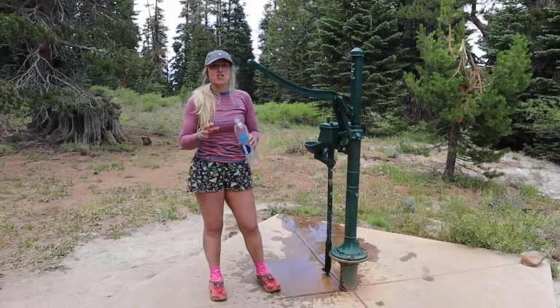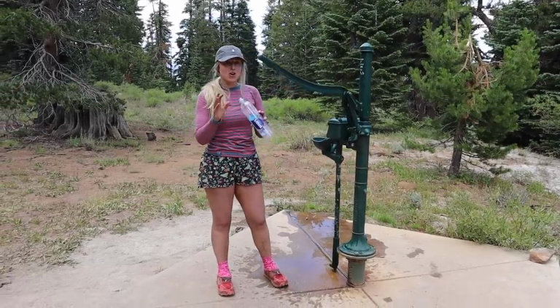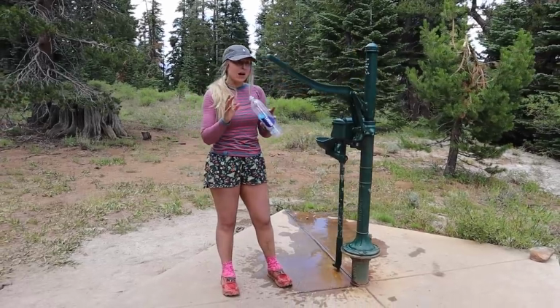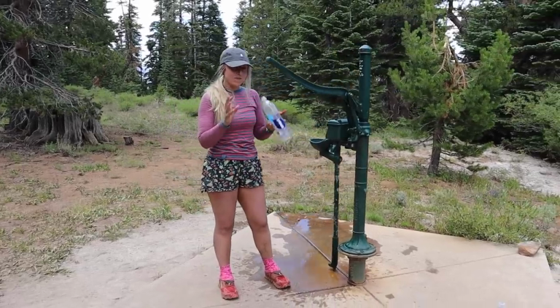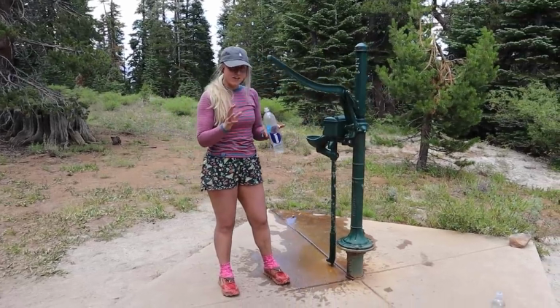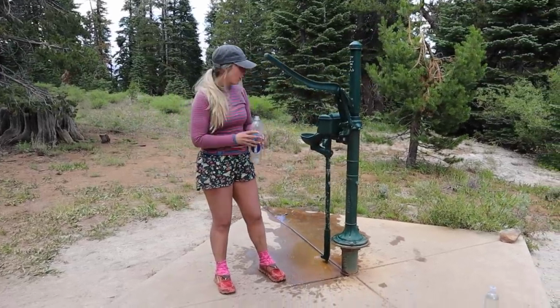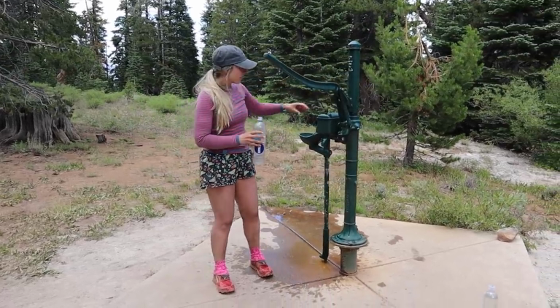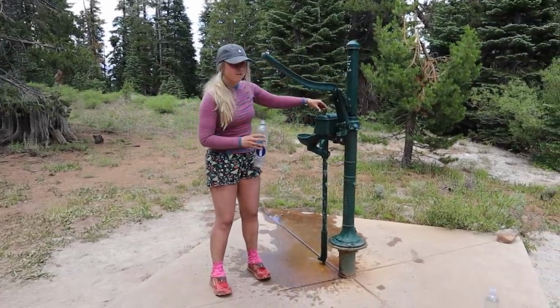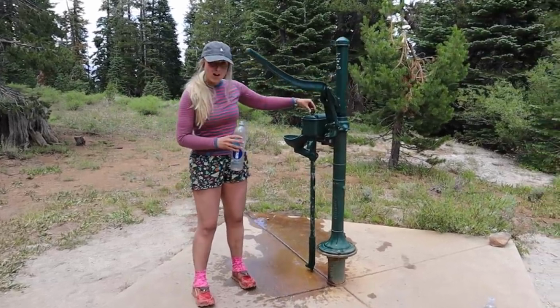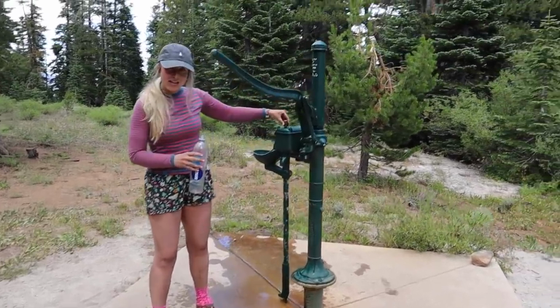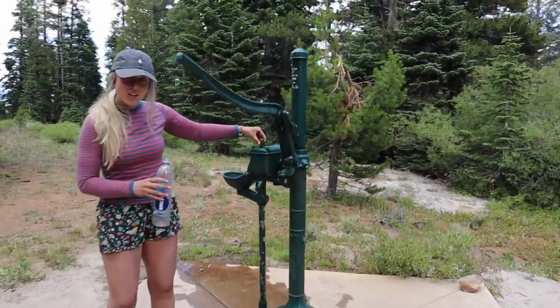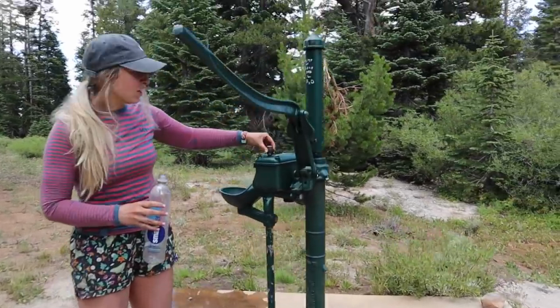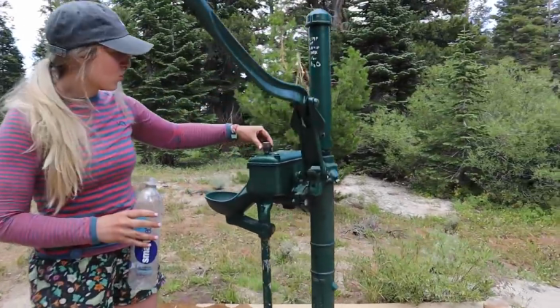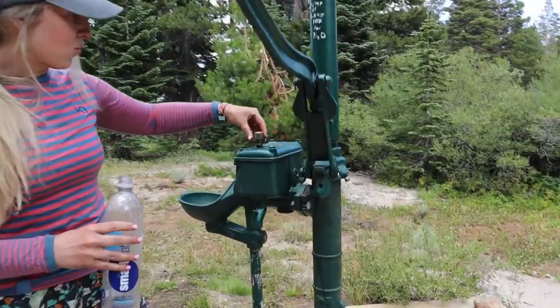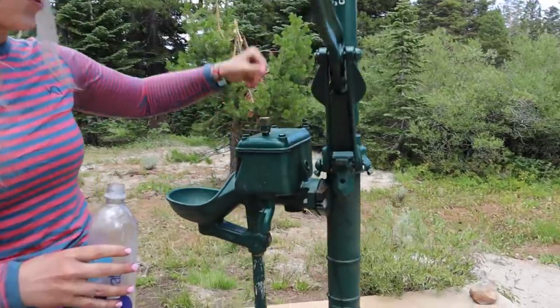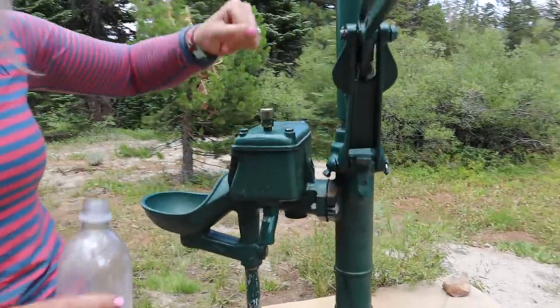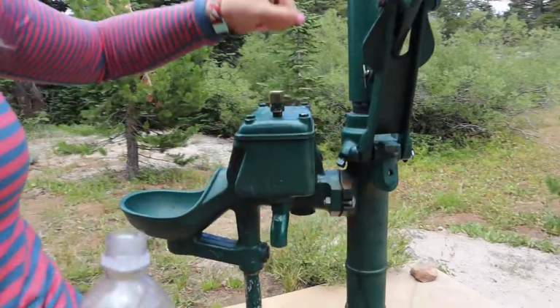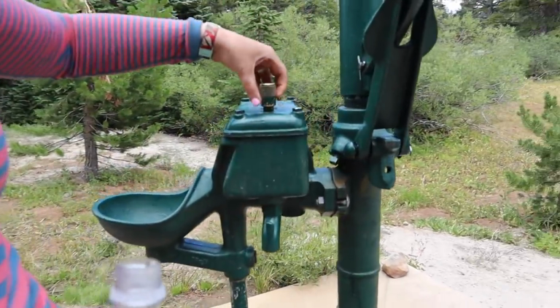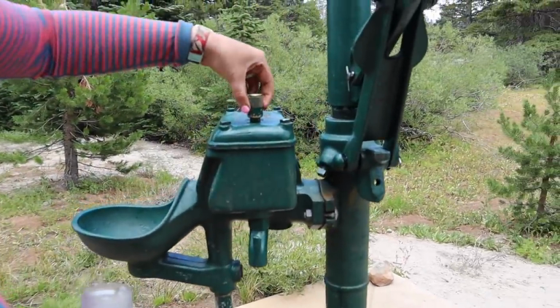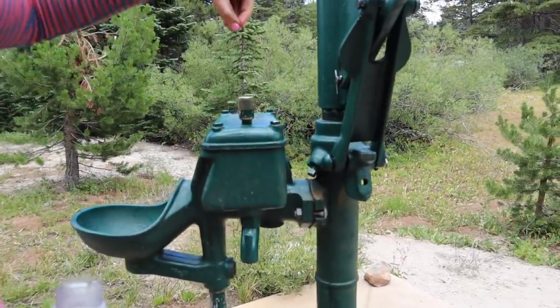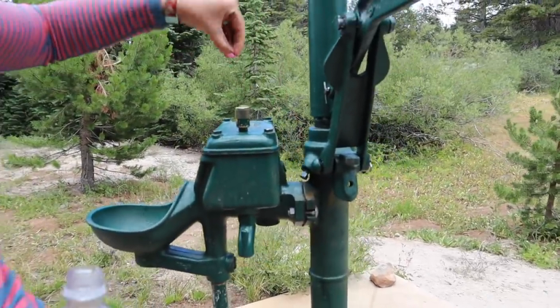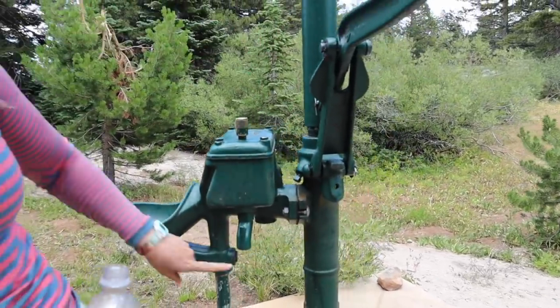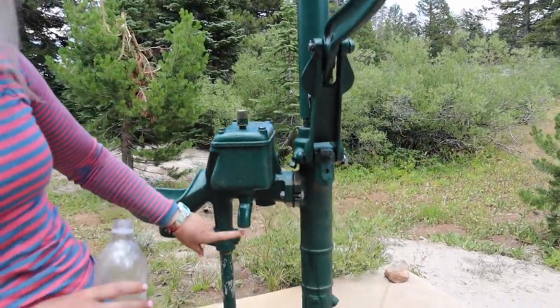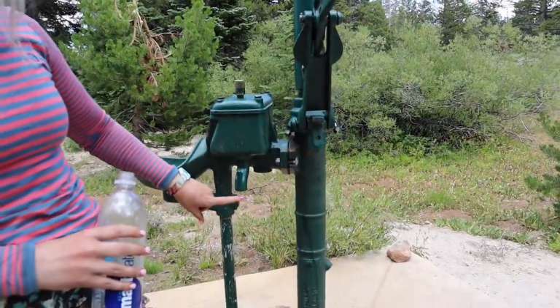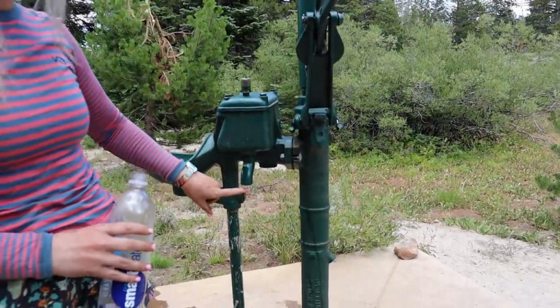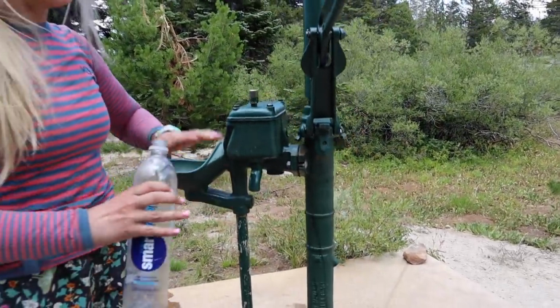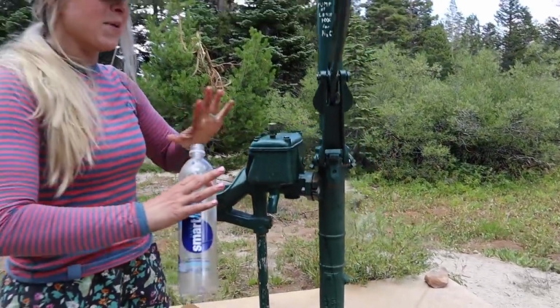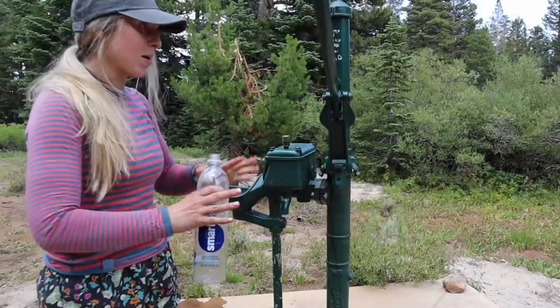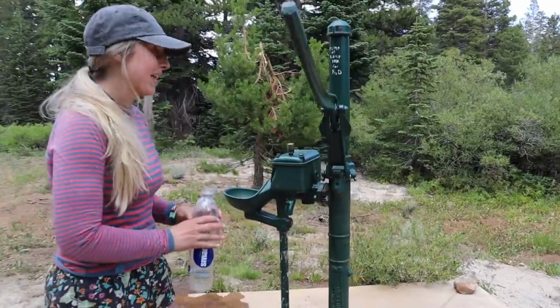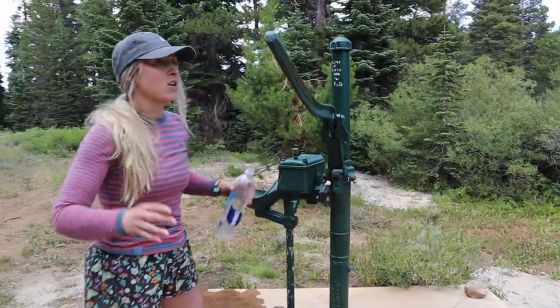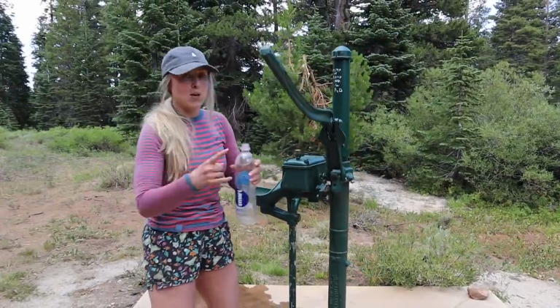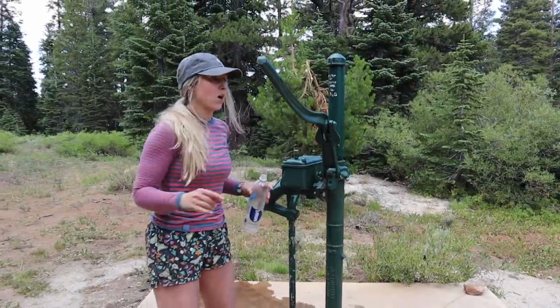So we figured it out. There's a valve right here — when you start pumping, you have to lift this up and the water comes out here. That makes way more sense. Here we go.